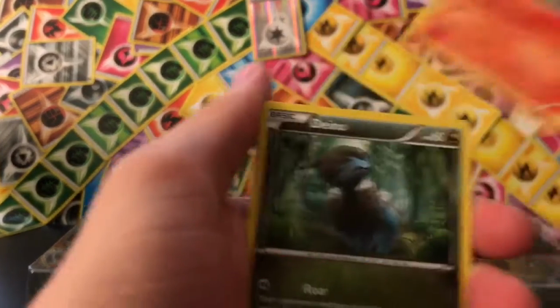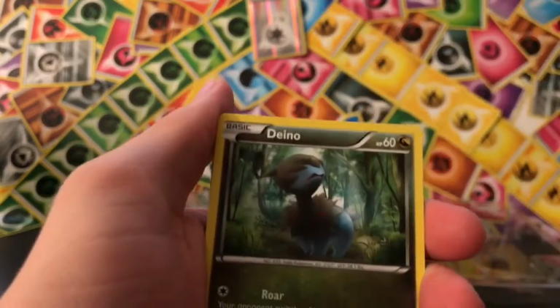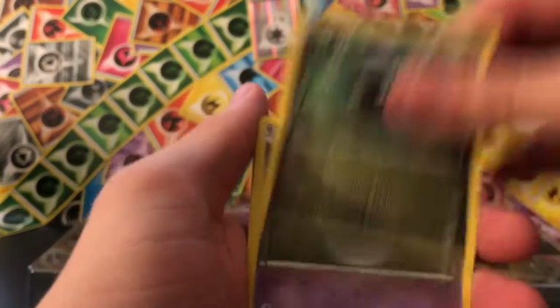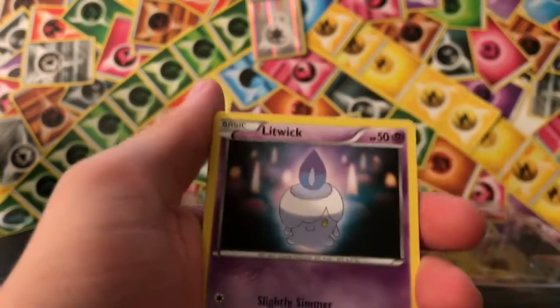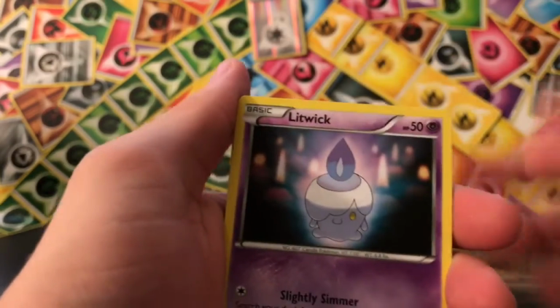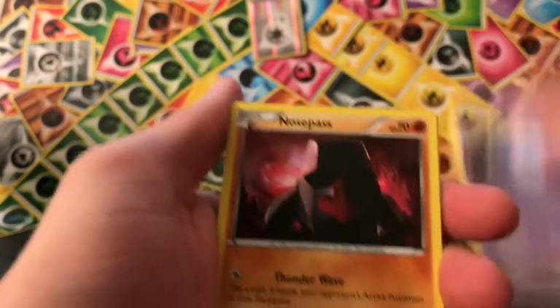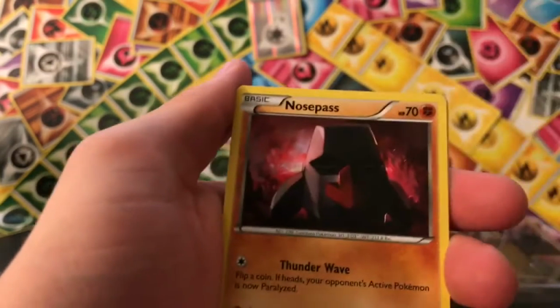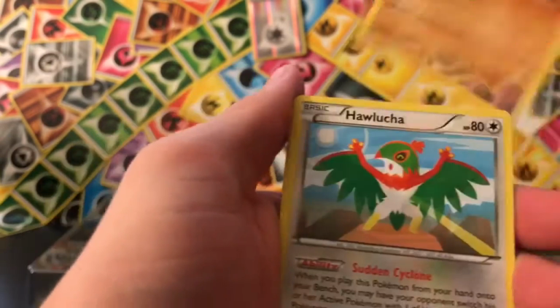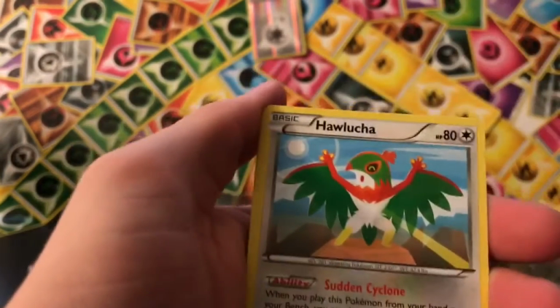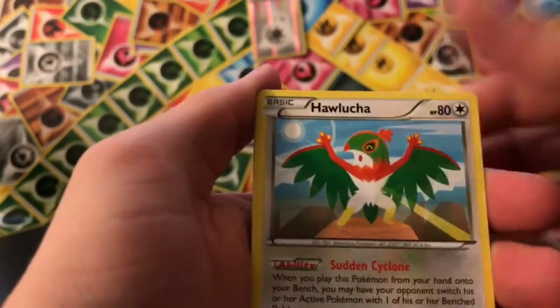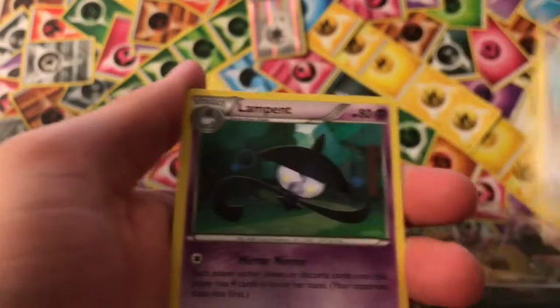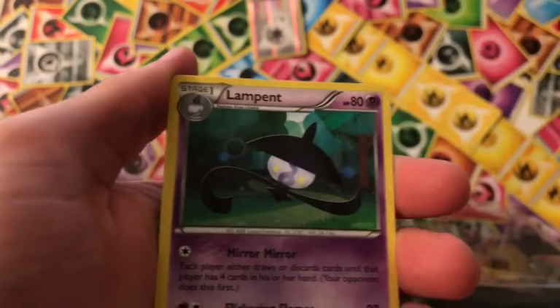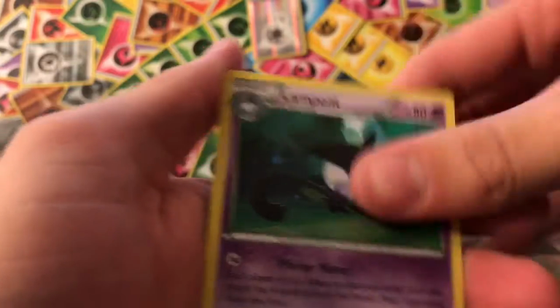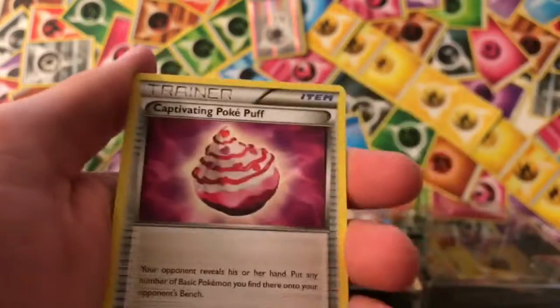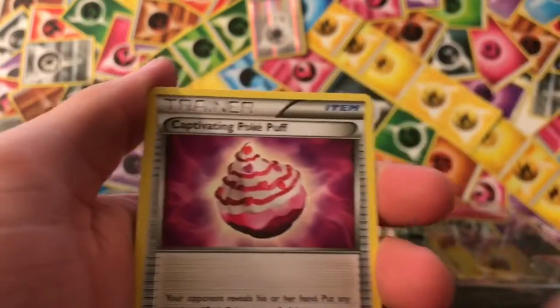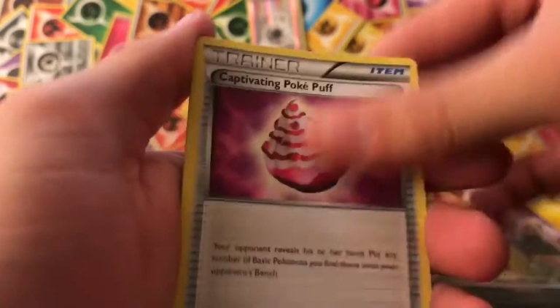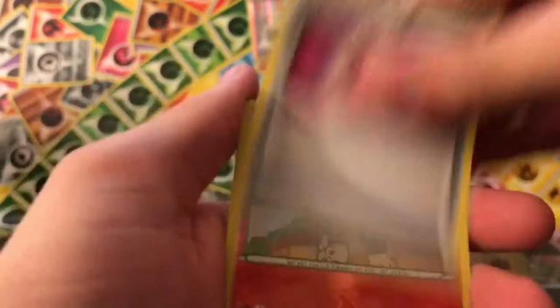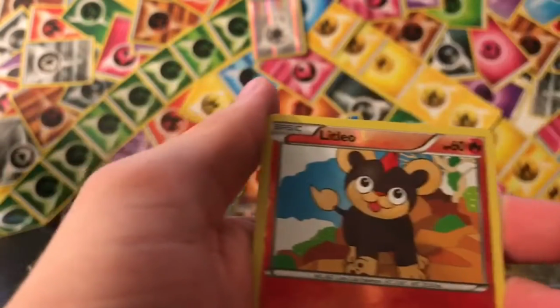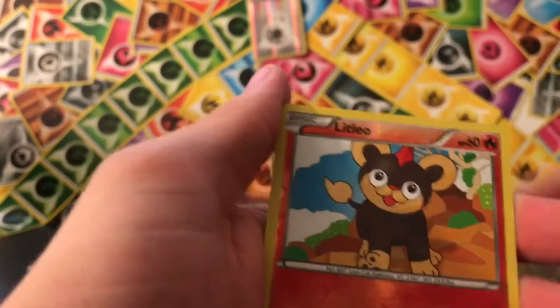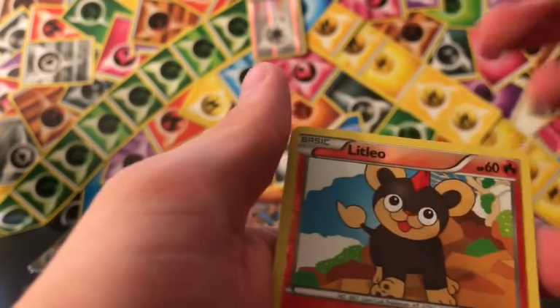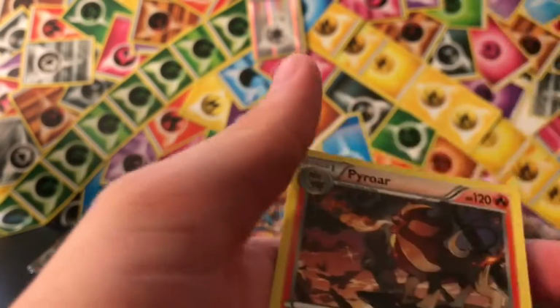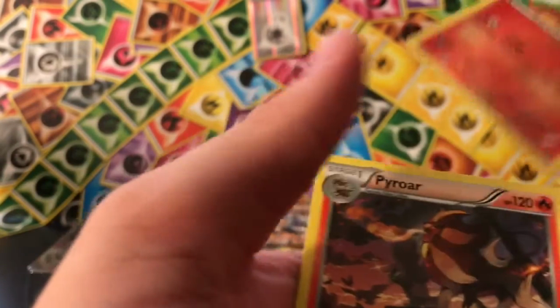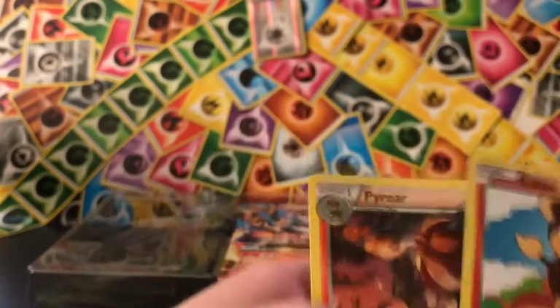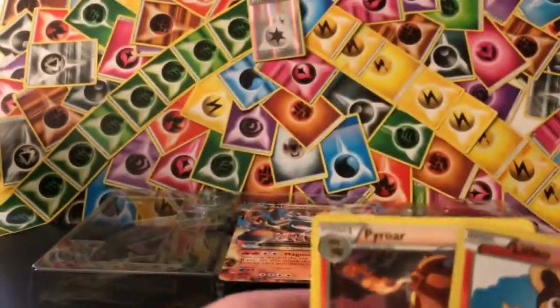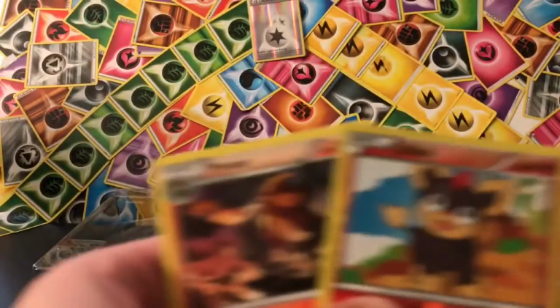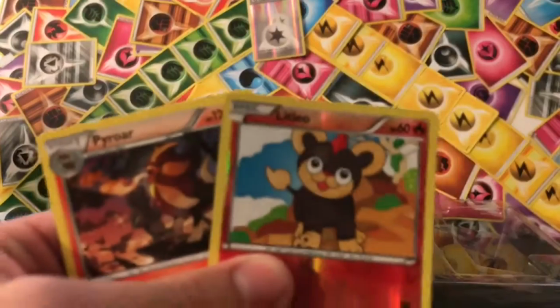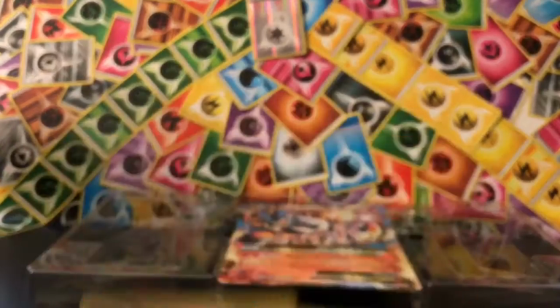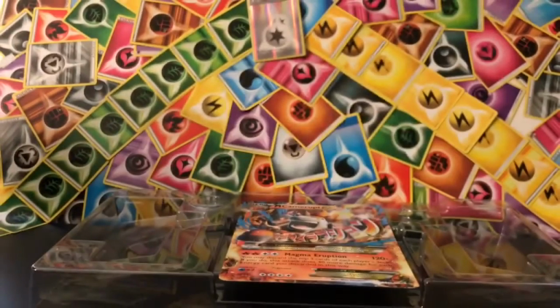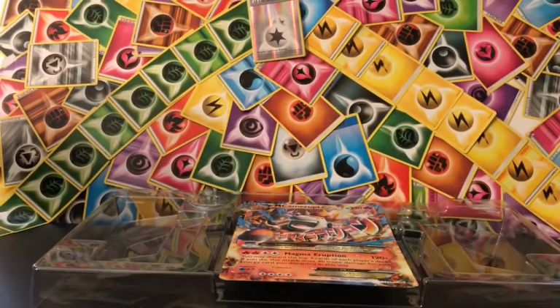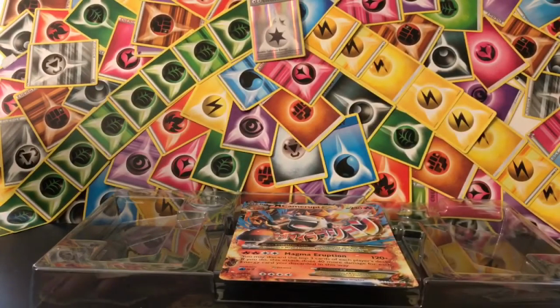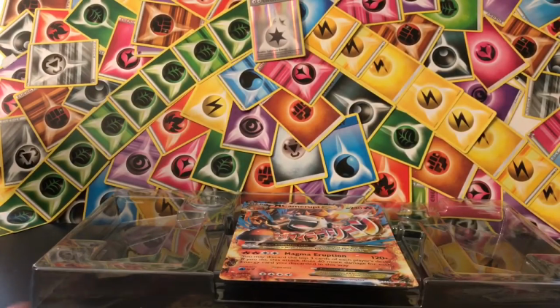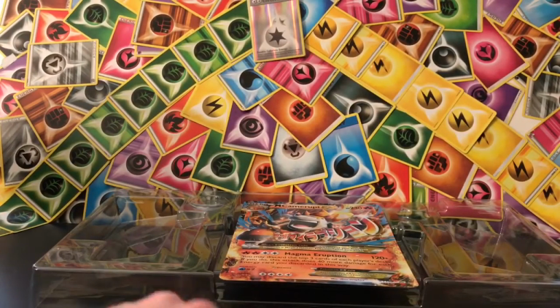Bonita, Dino, Litwick, Nose Pass, Hawlucha, Lampent, Captivating Pokepuff, Litleo Reverse, and Pyroar Regular Rare. Nice. Great, great, great, great, great. Come on.